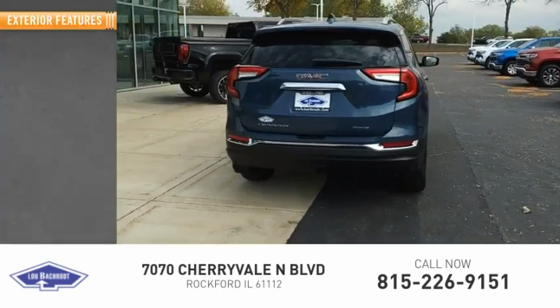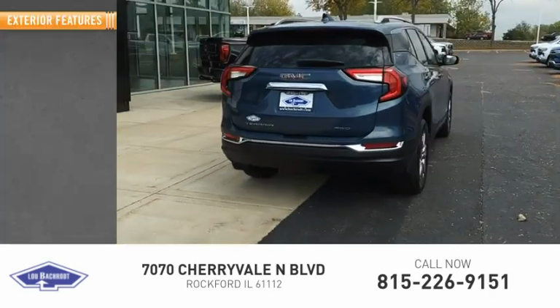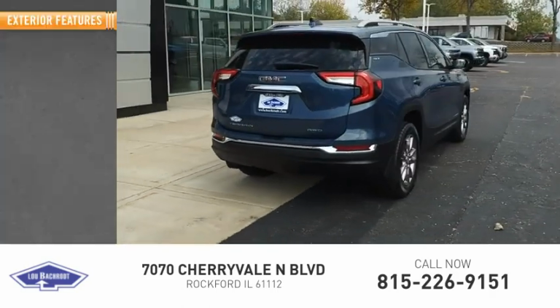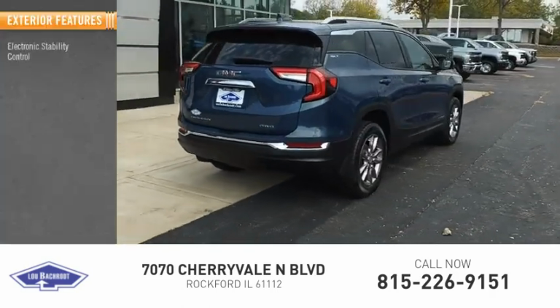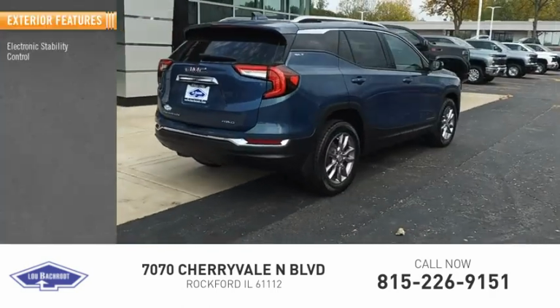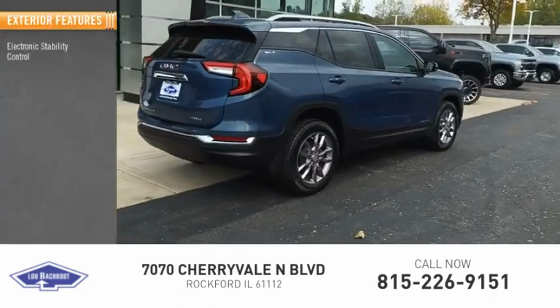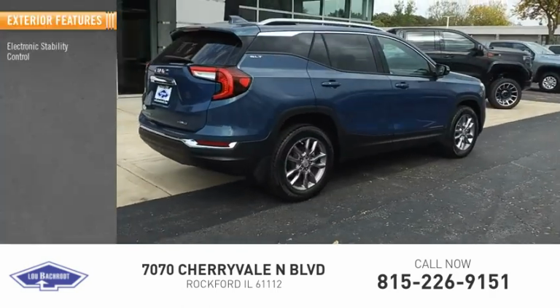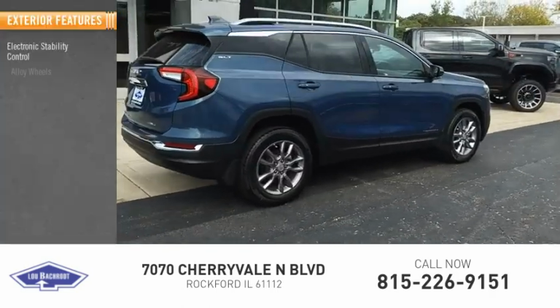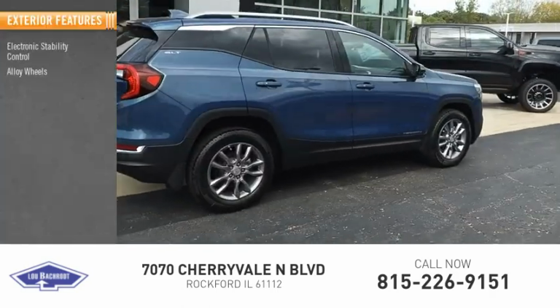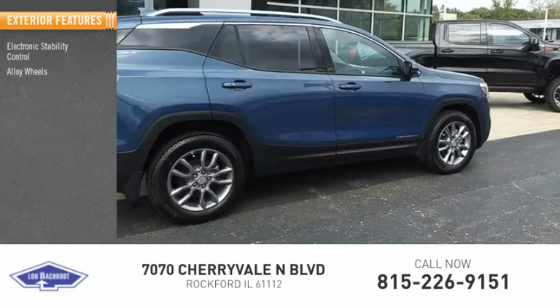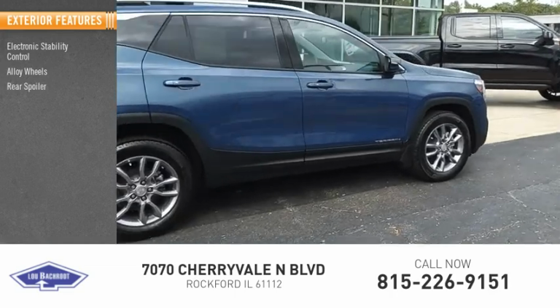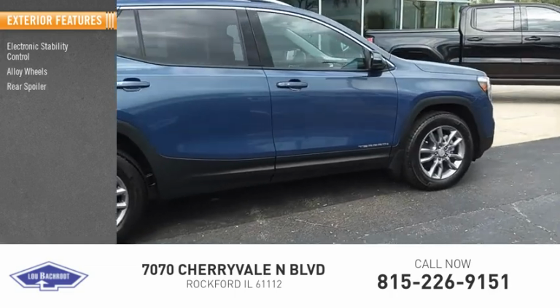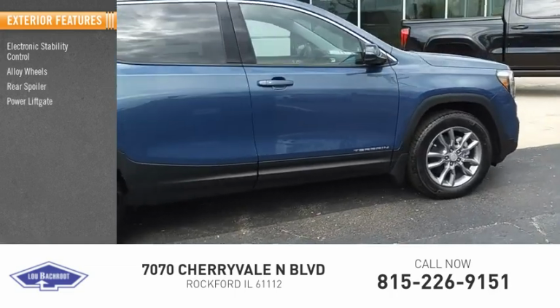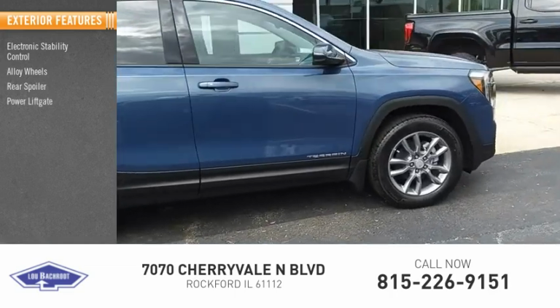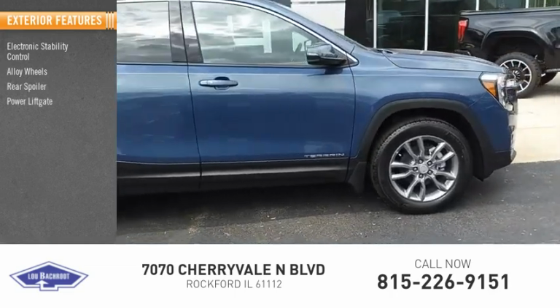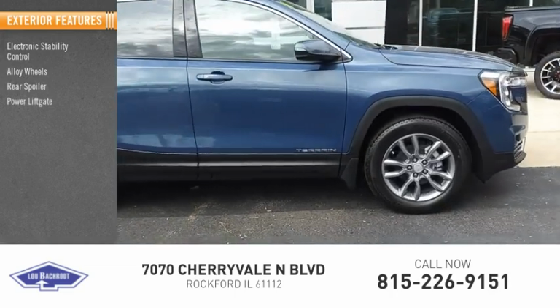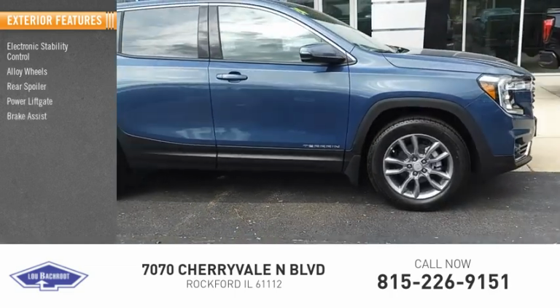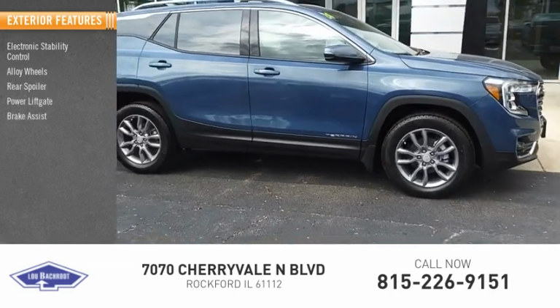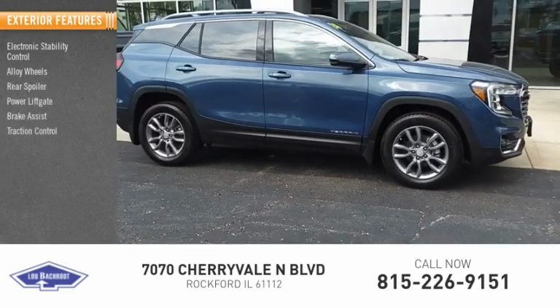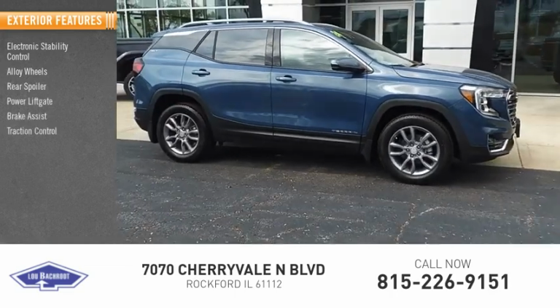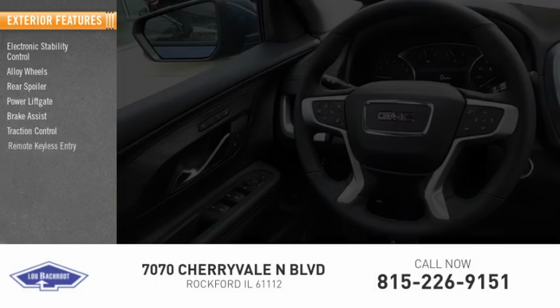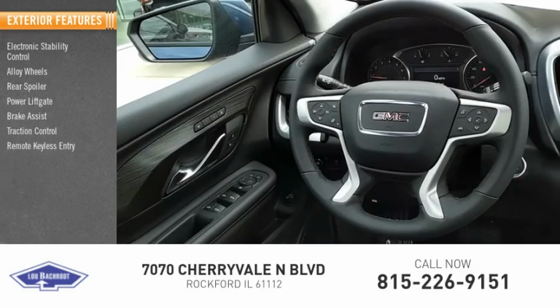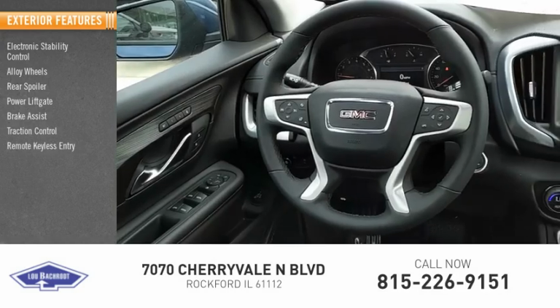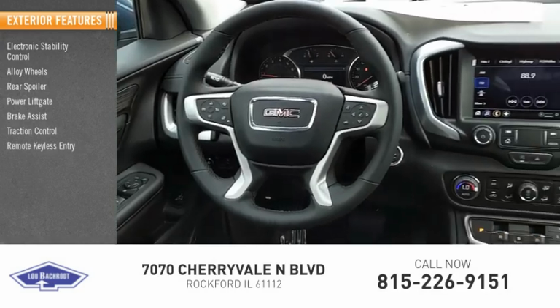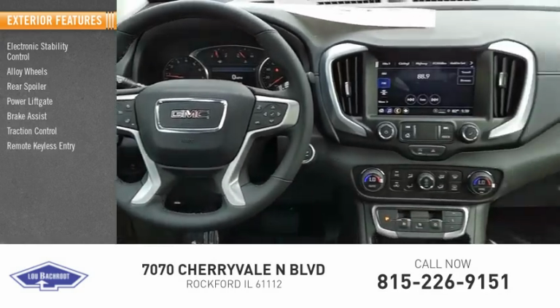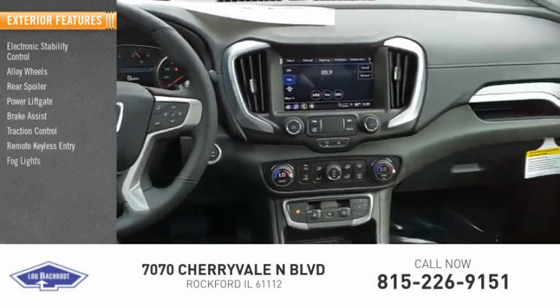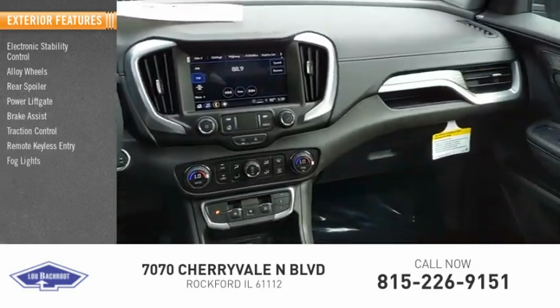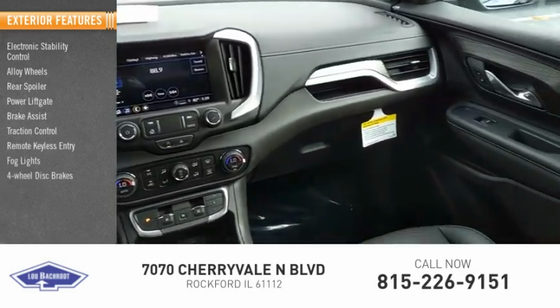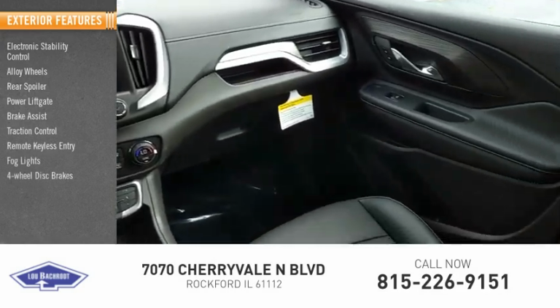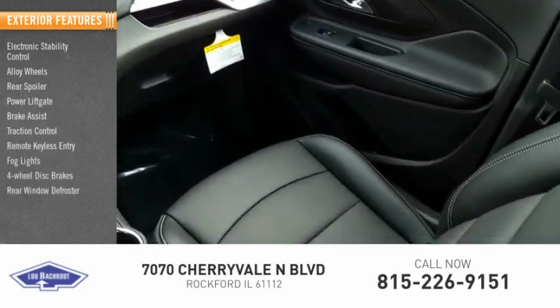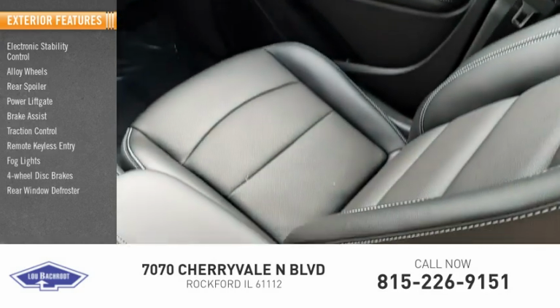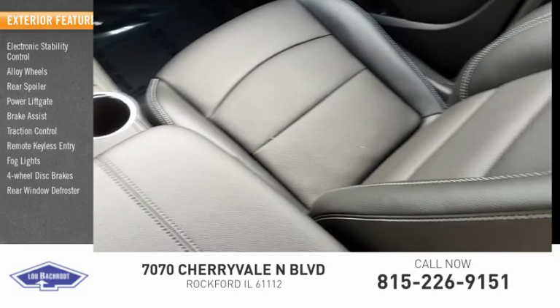Here are some of this vehicle's great options: electronic stability control, alloy wheels, rear spoiler, power liftgate, brake assist, traction control, remote keyless entry, LED lights, four-wheel disc brakes, and rear window defroster.